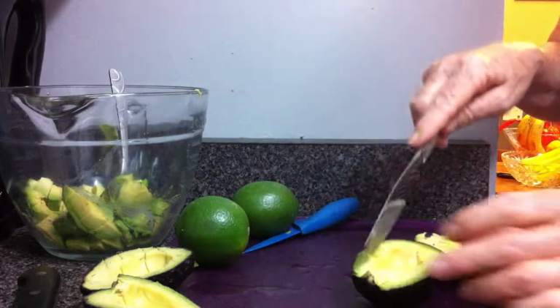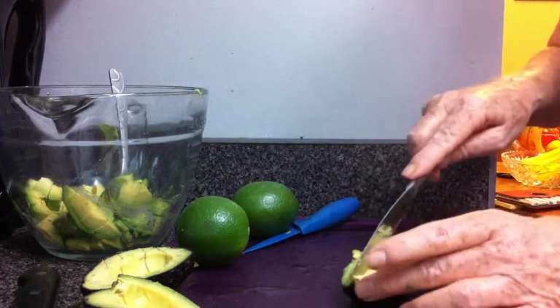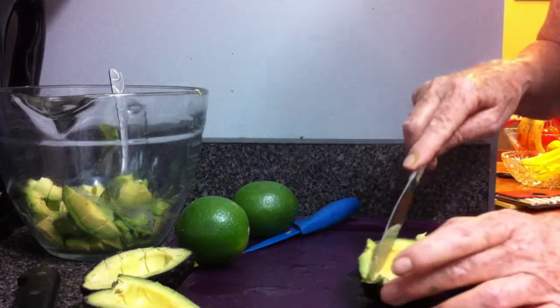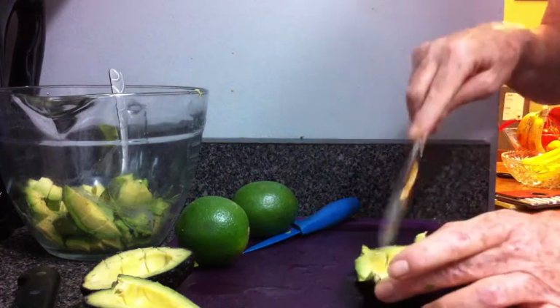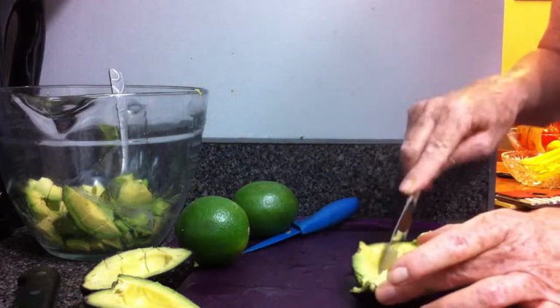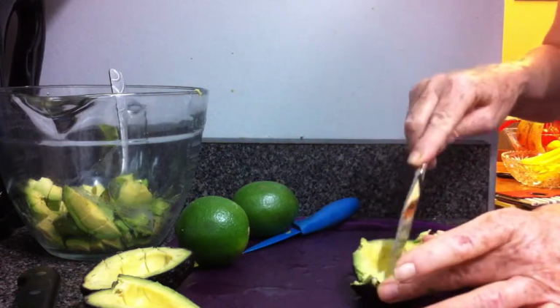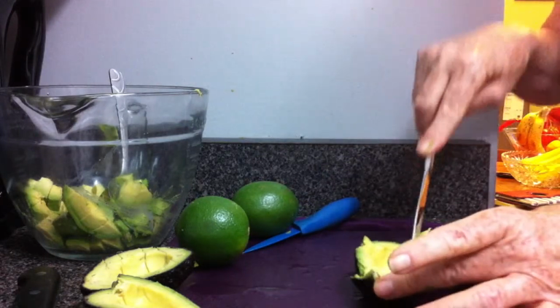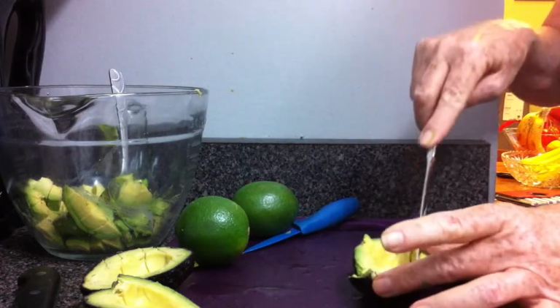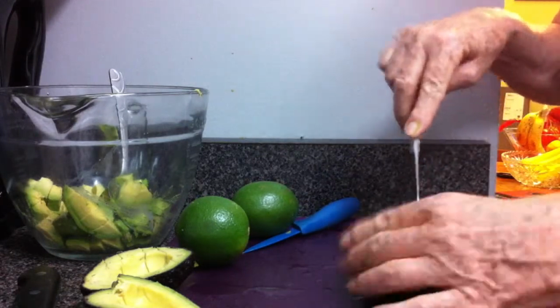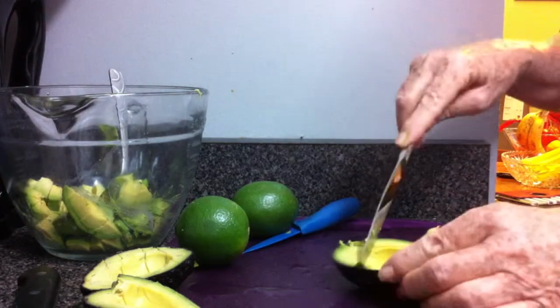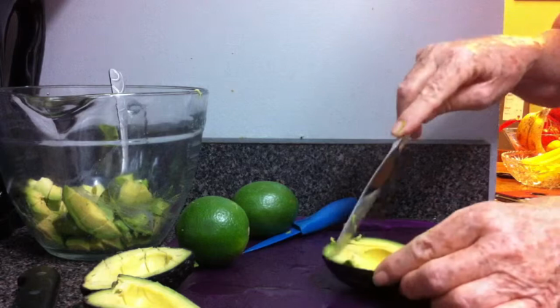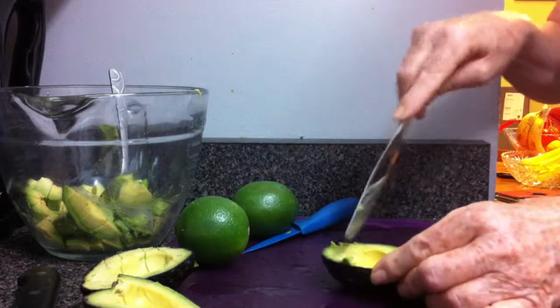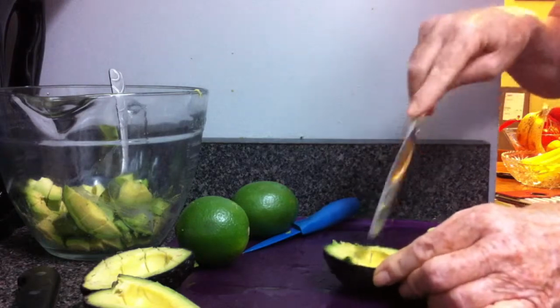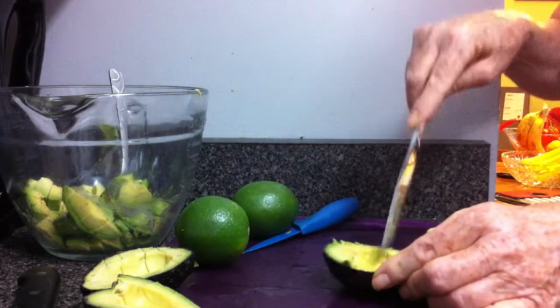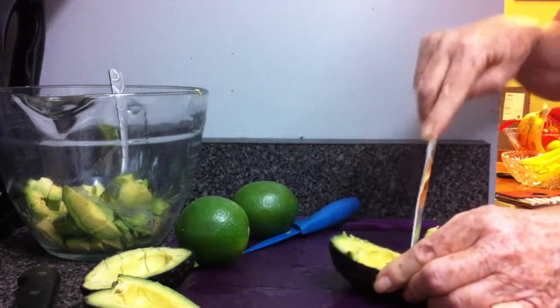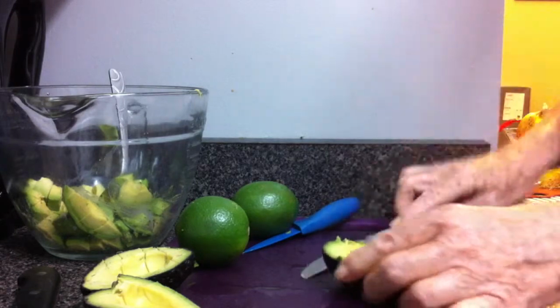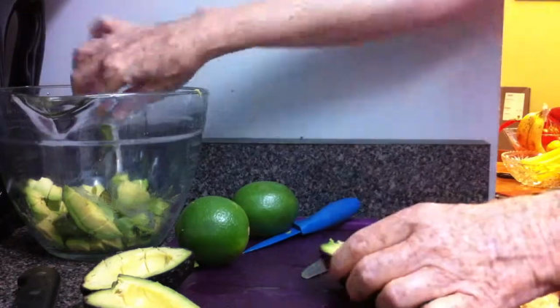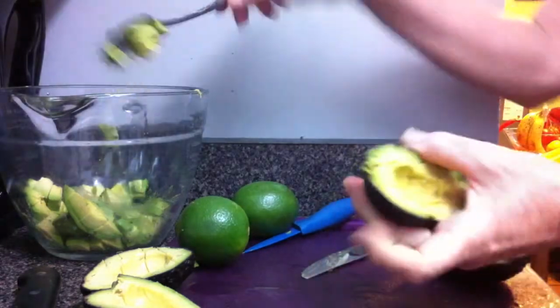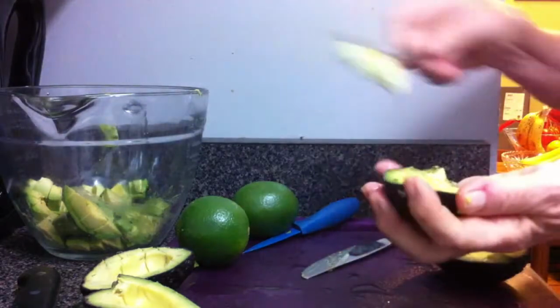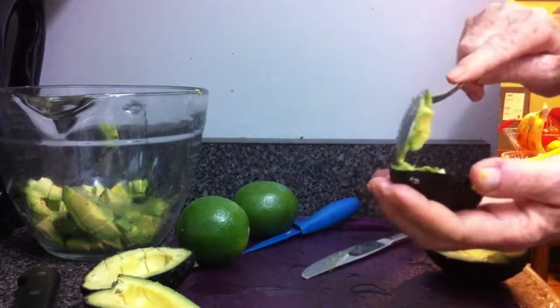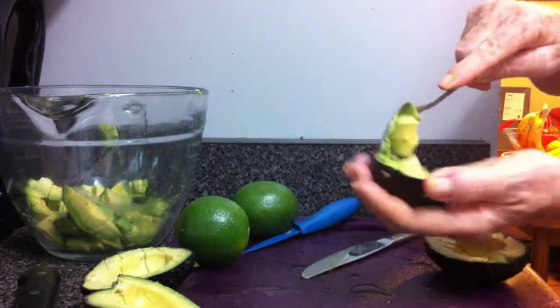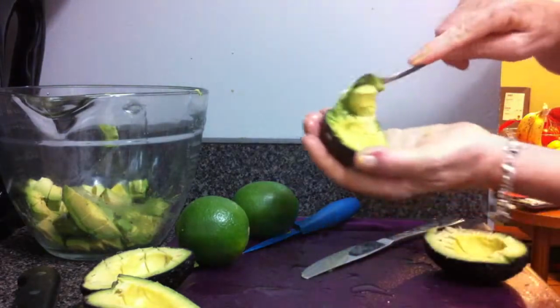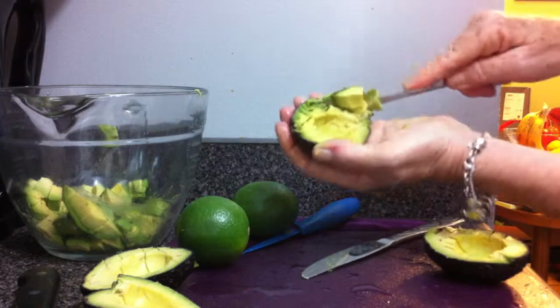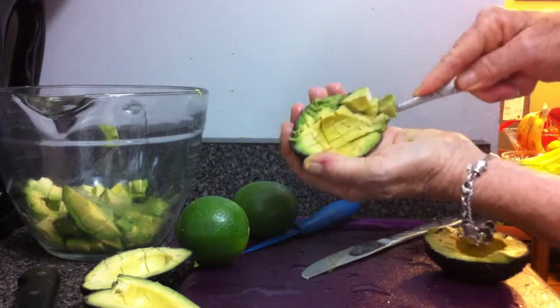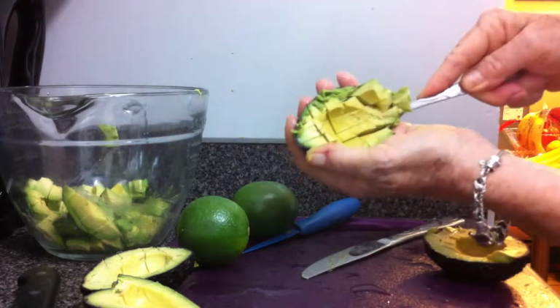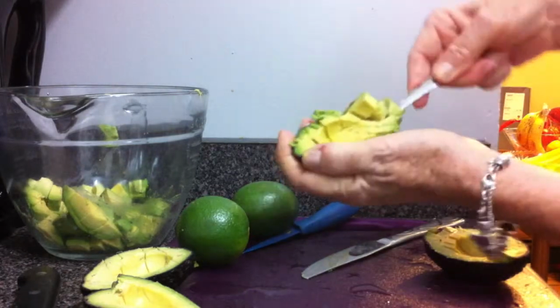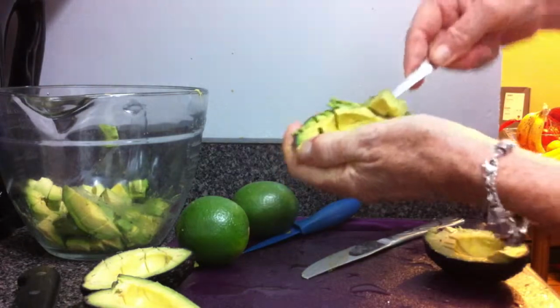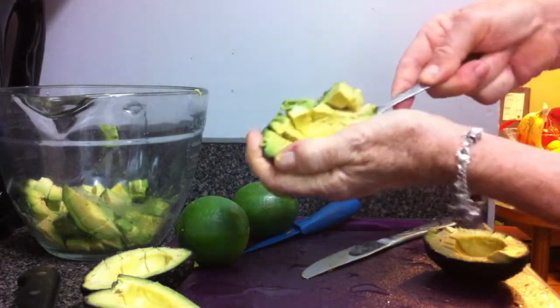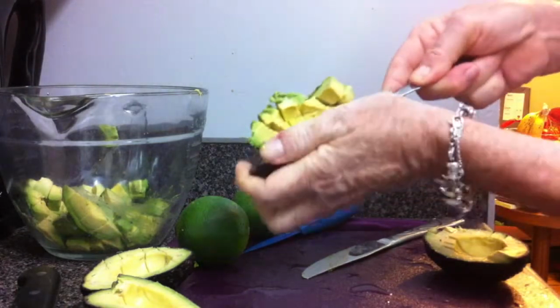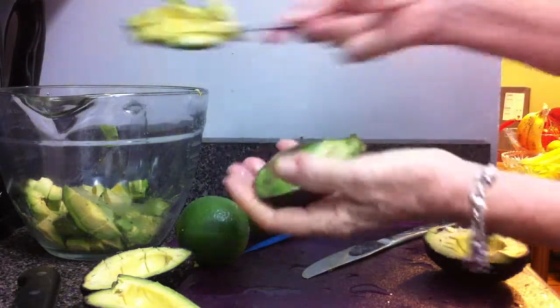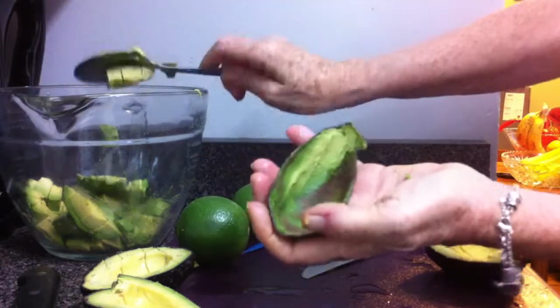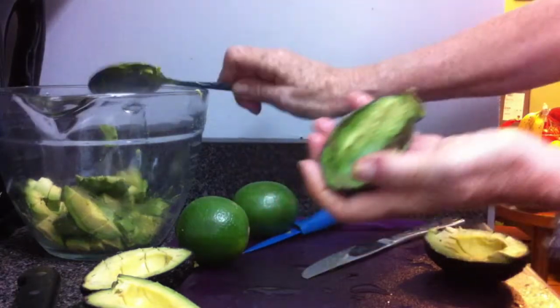The best way to scoop out that beautiful ripe avocado is to use a kitchen knife. Score lengthwise, then crosswise, and then with a larger spoon just scoop it out. It's so perfect every time.